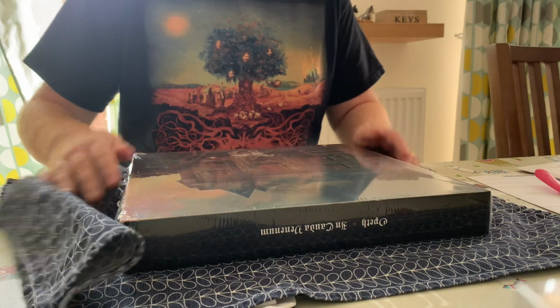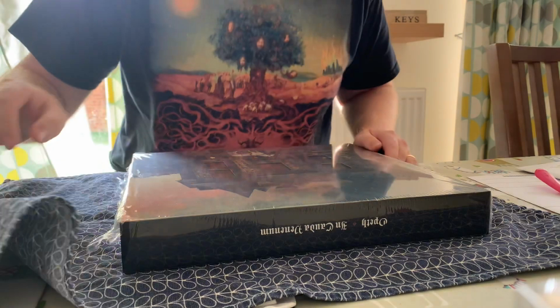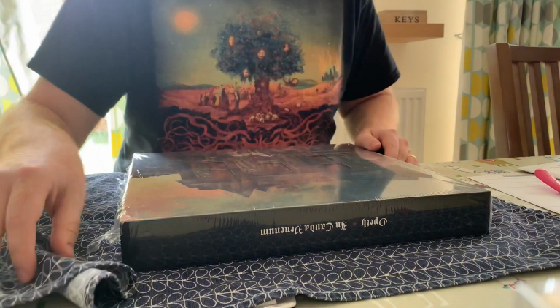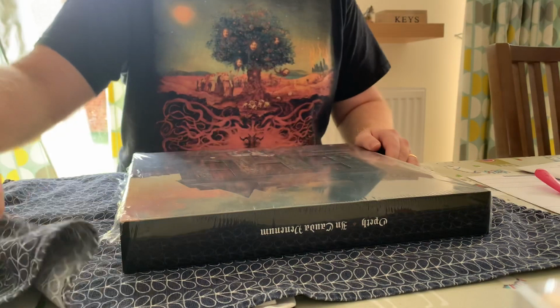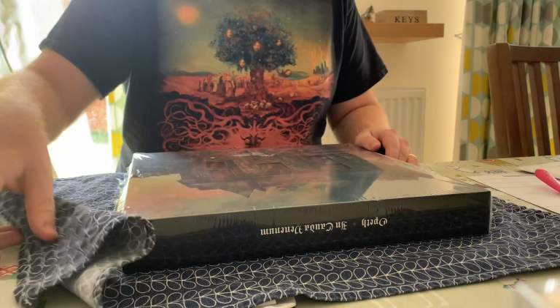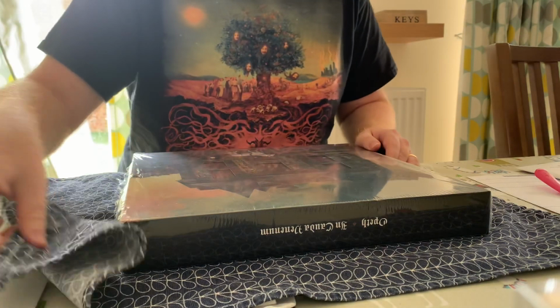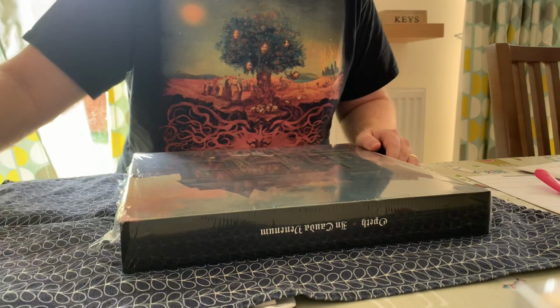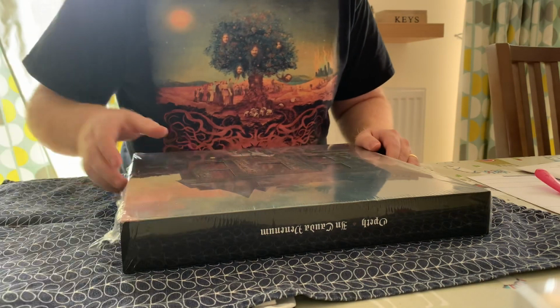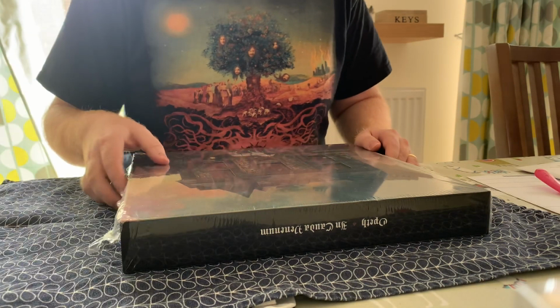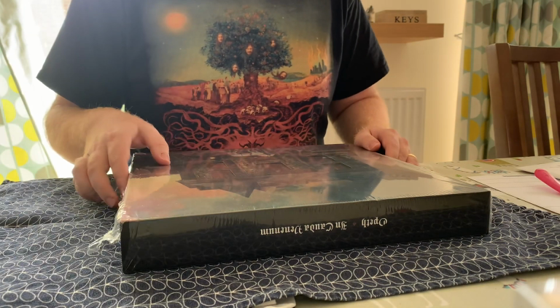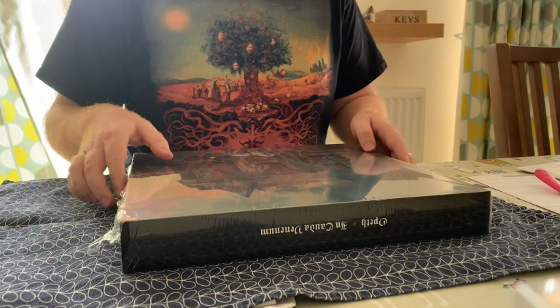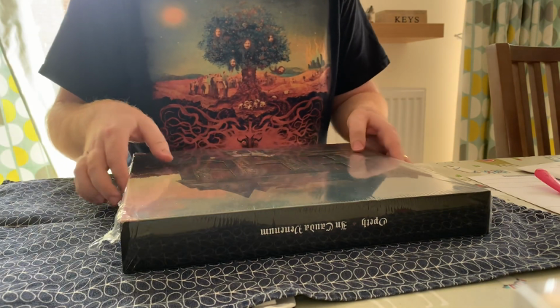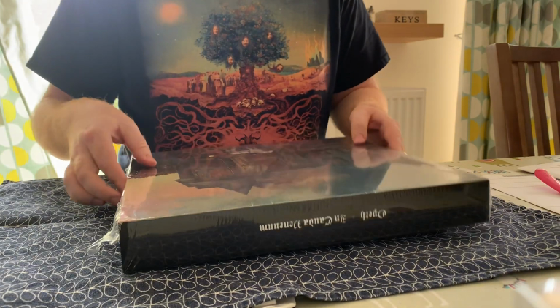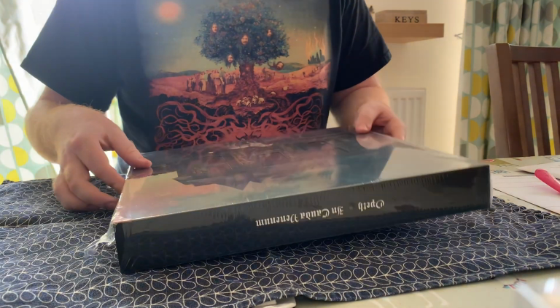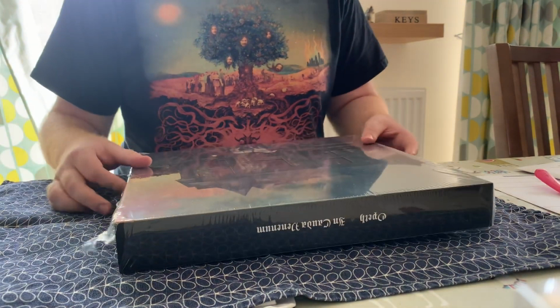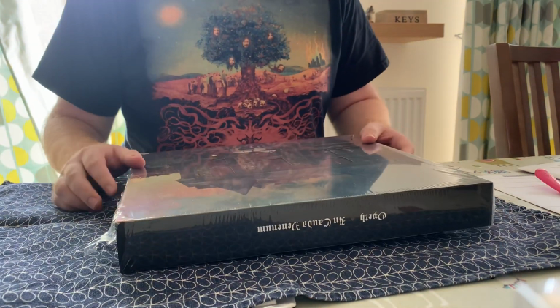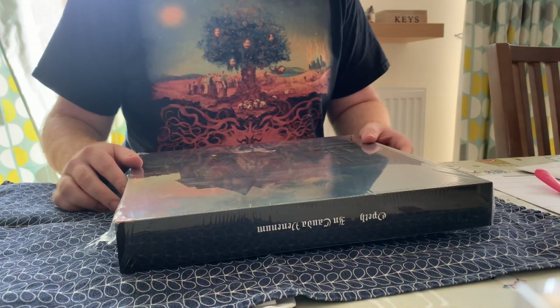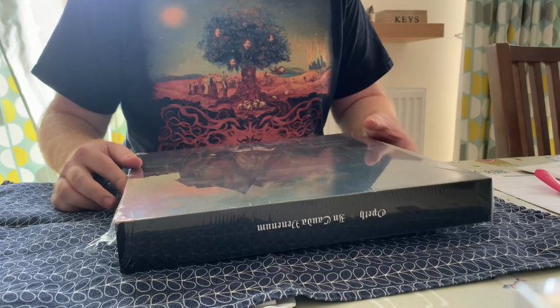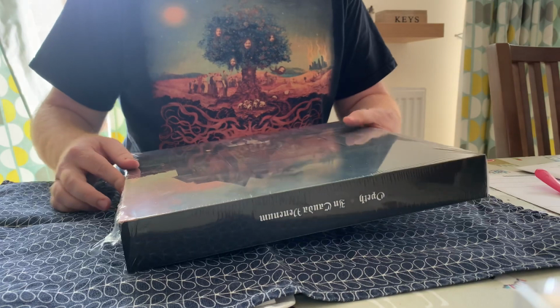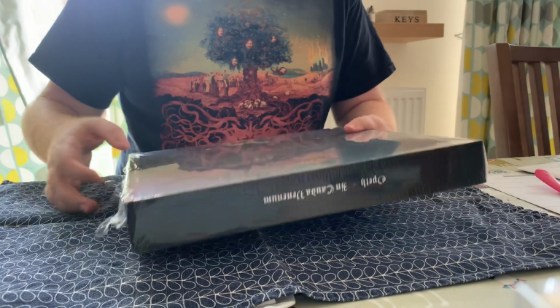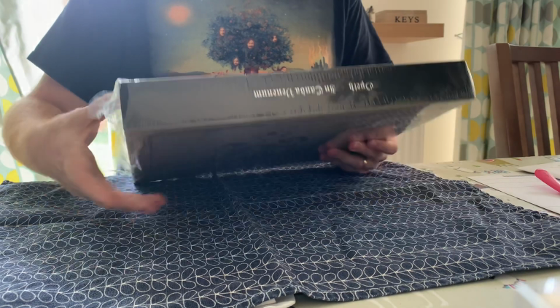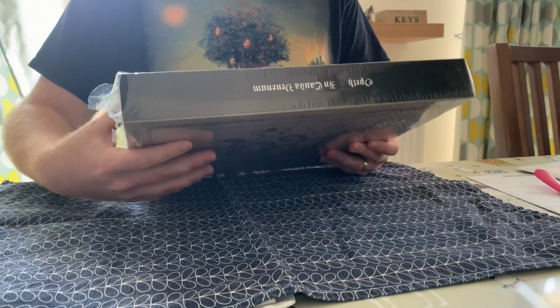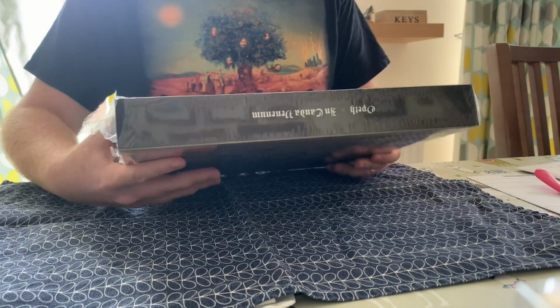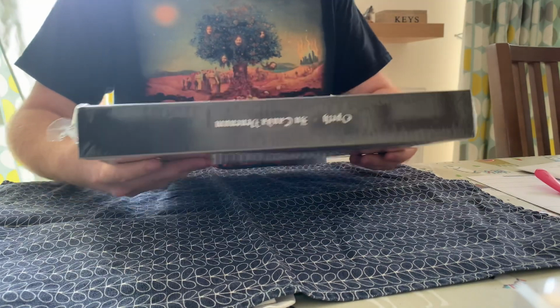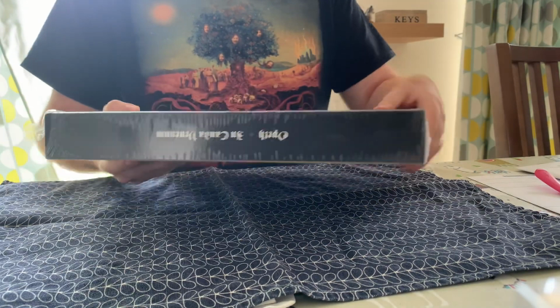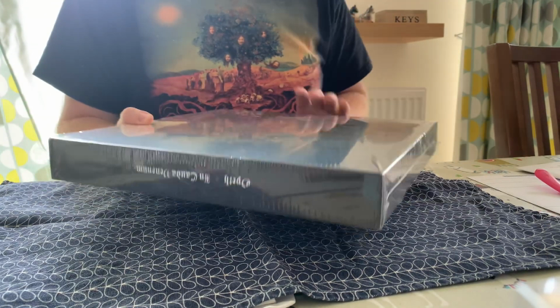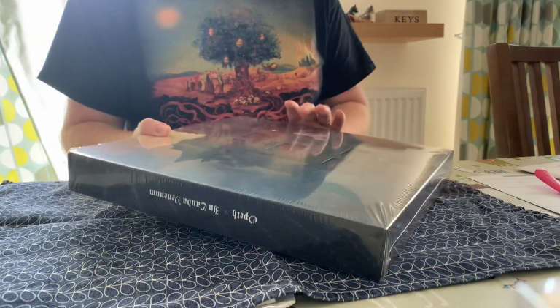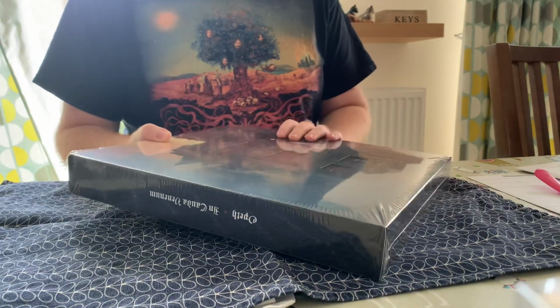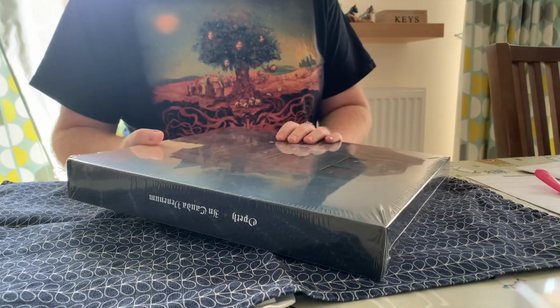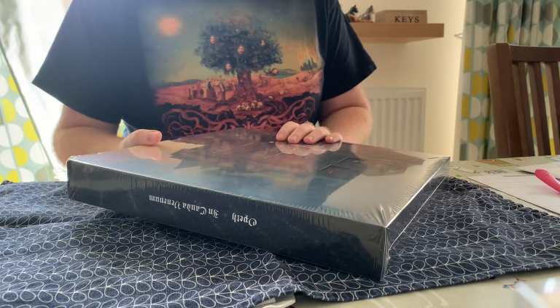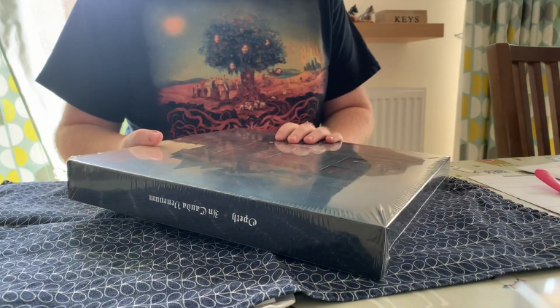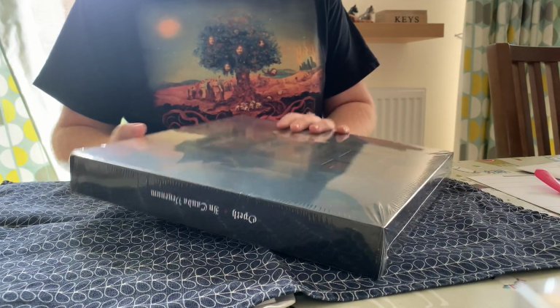Right, so I thought I'd do a quick unboxing video for the new Opeth album, and I am accompanied by a two-year-old, which is why there's going to be weird noises and she talks about her bike and stuff.